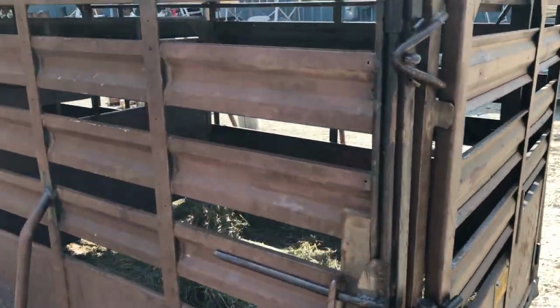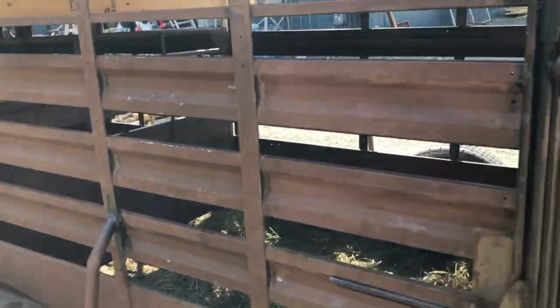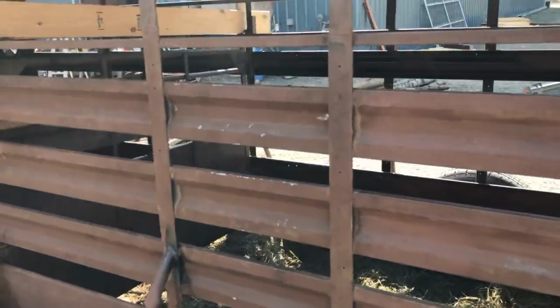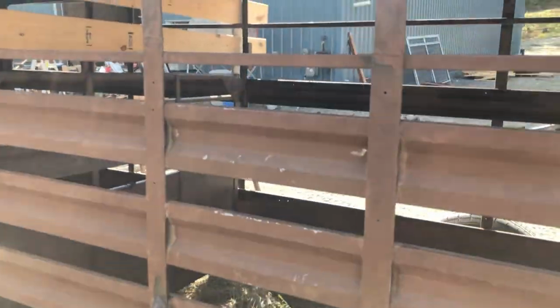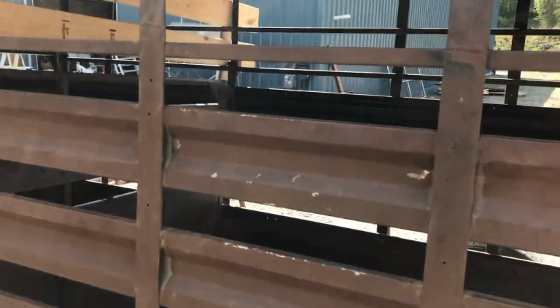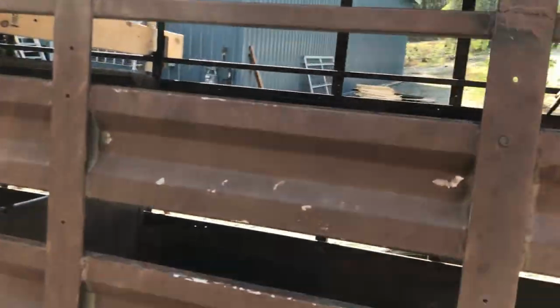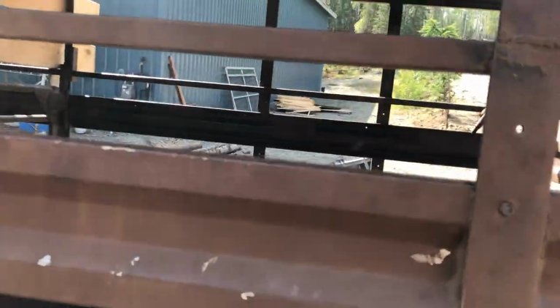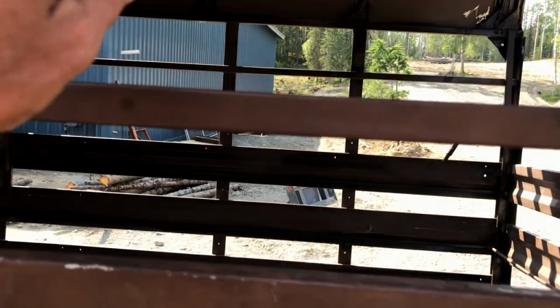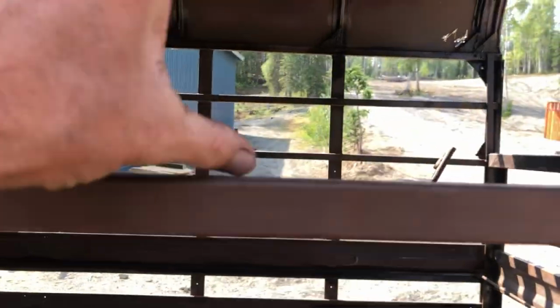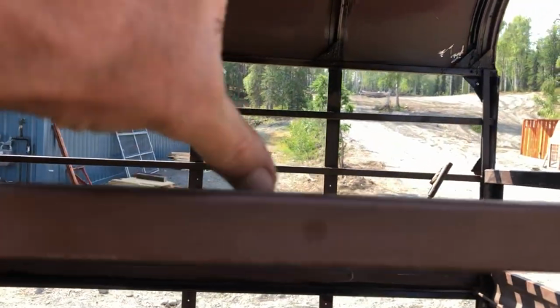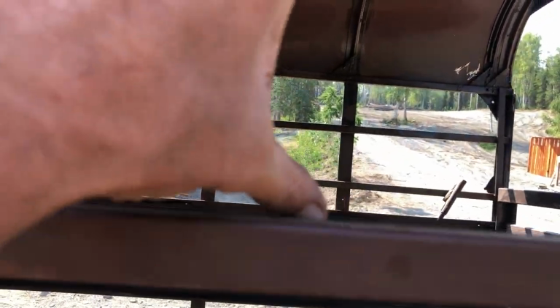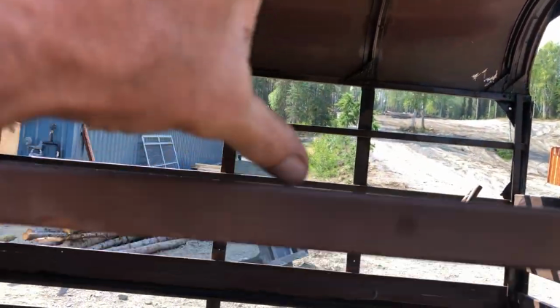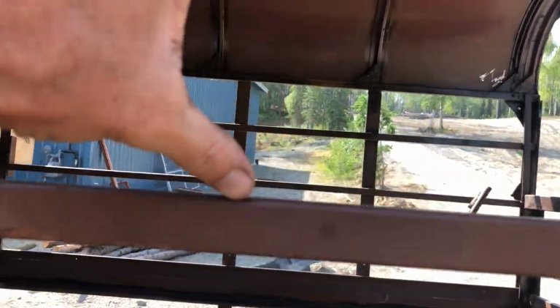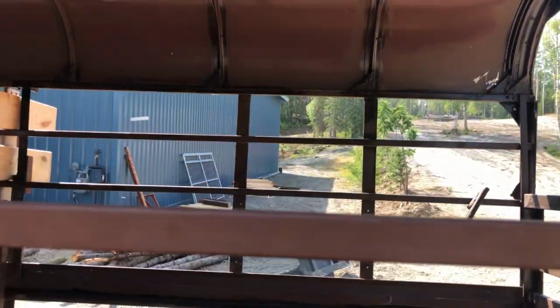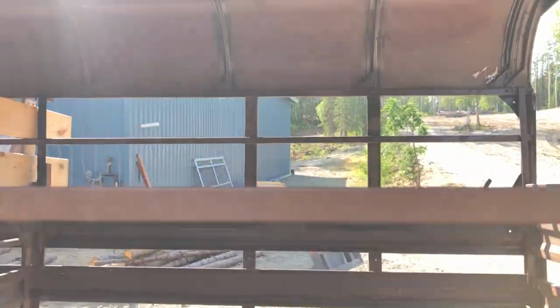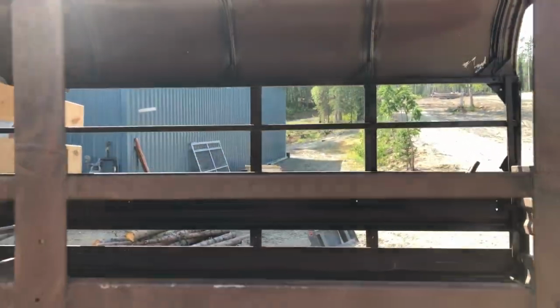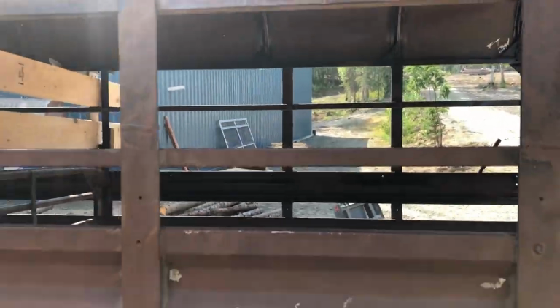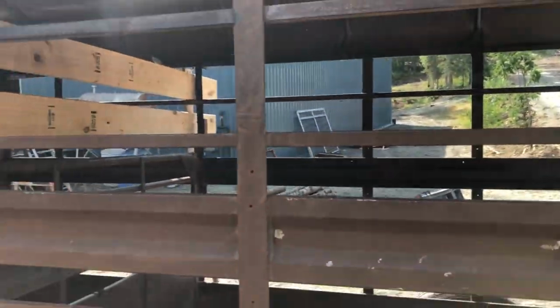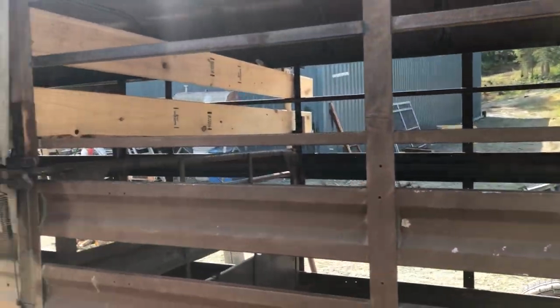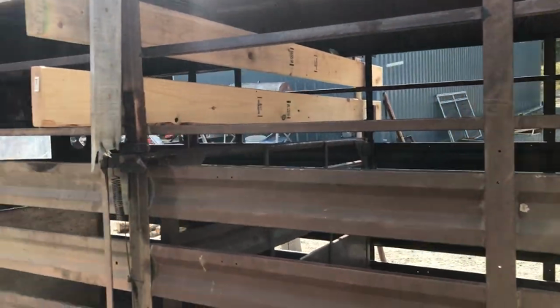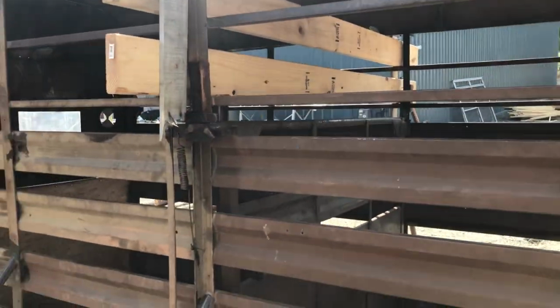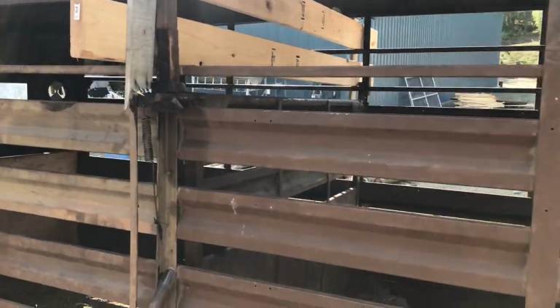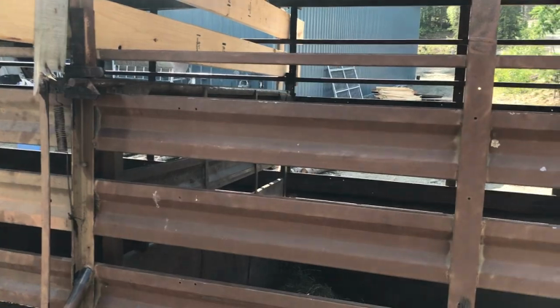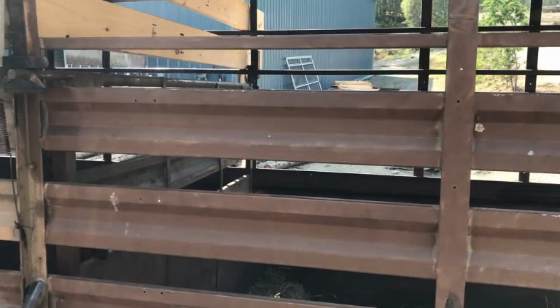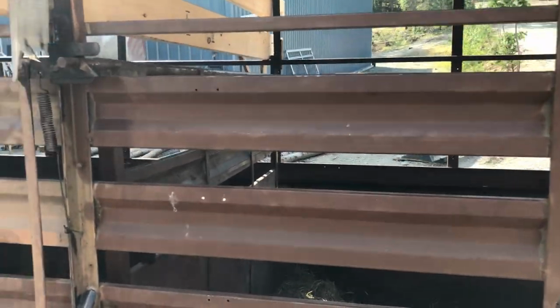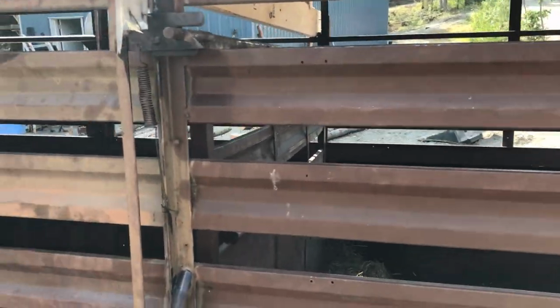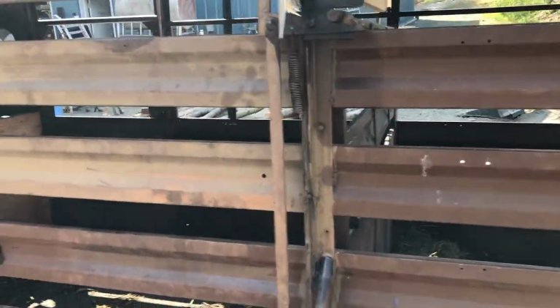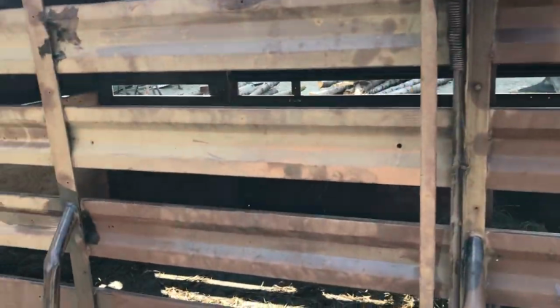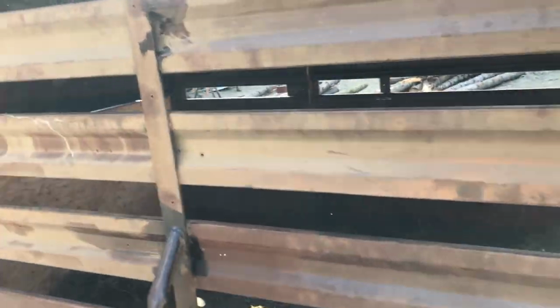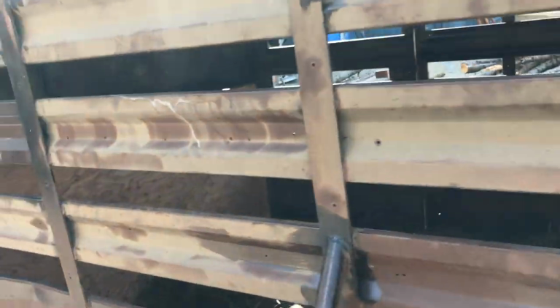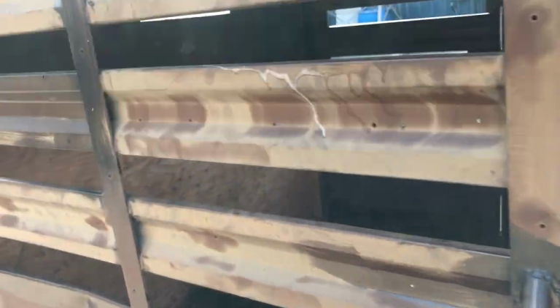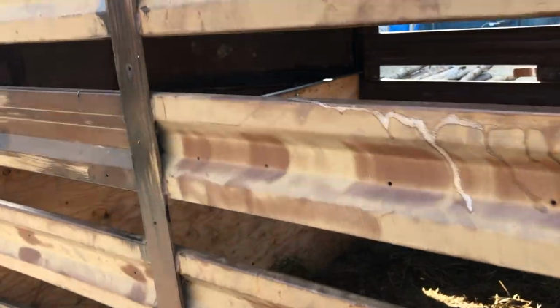The other problem with this horse trailer is this gap here in between these bars is way too wide. They tried to get a hoof in there. I'm glad I don't have broken legs on my cows, quite honestly.